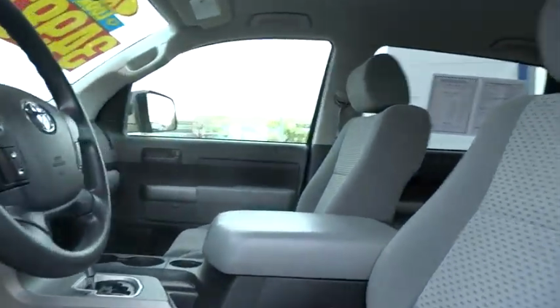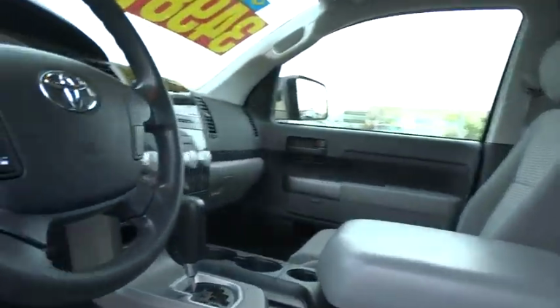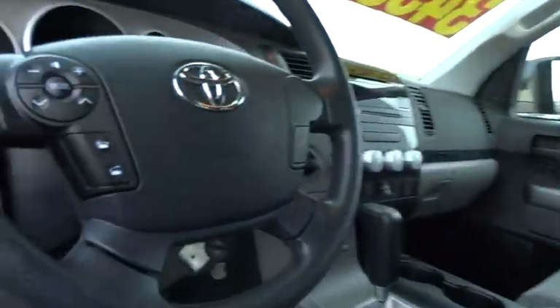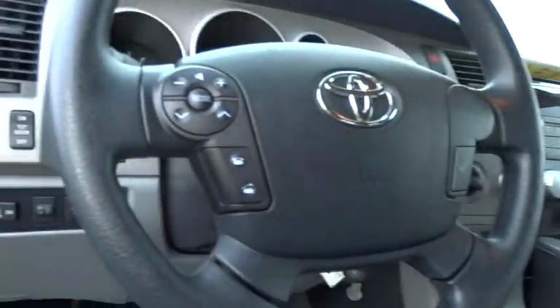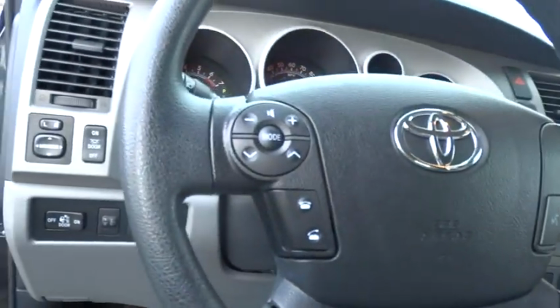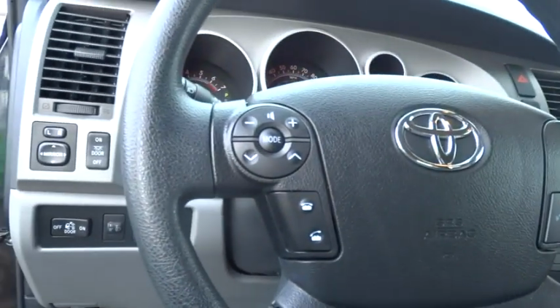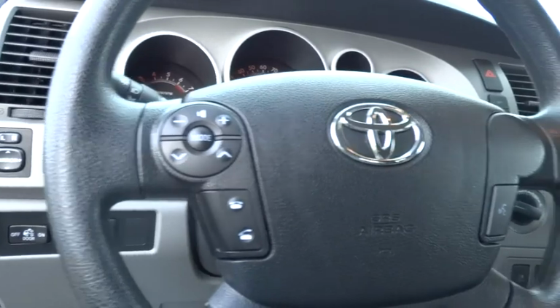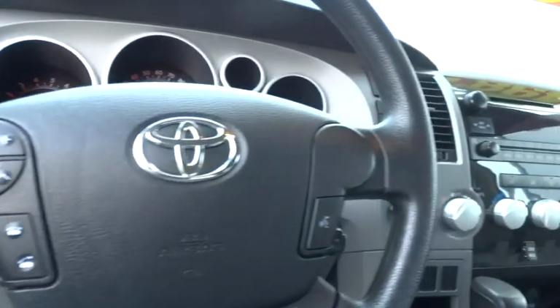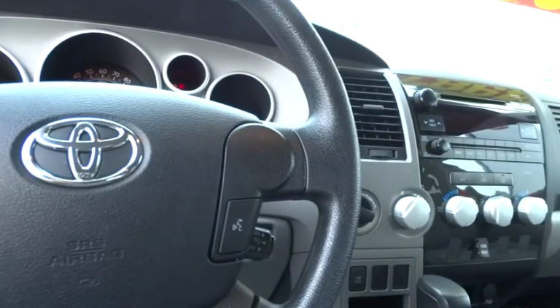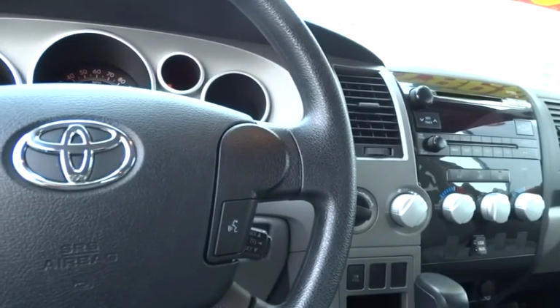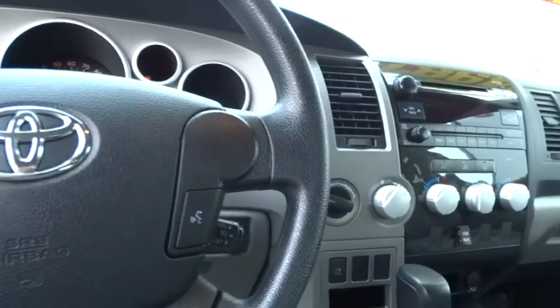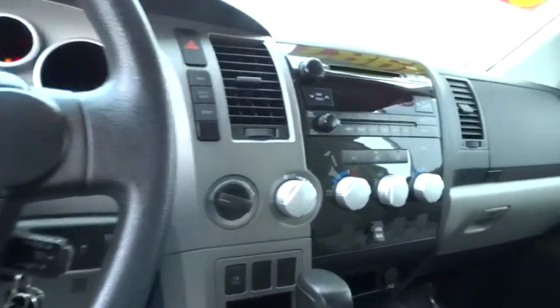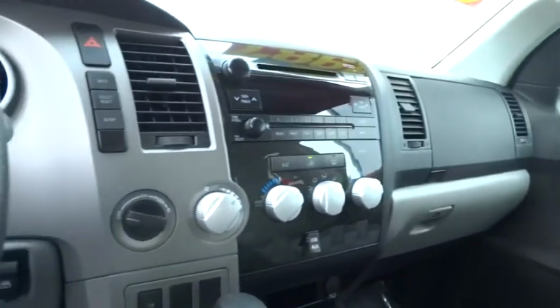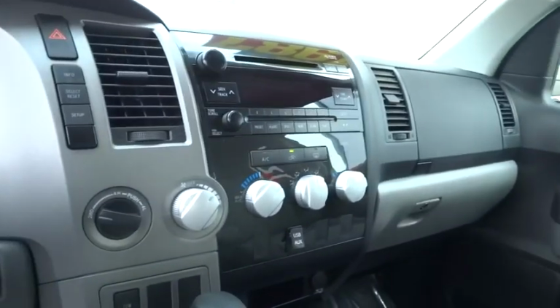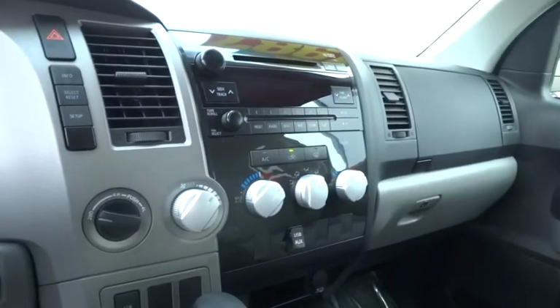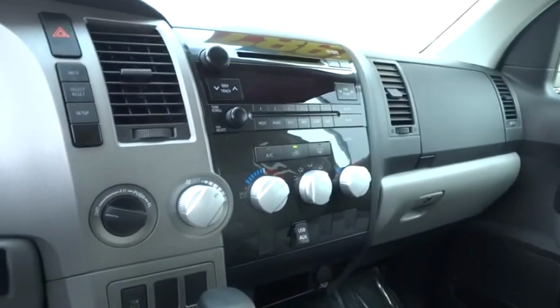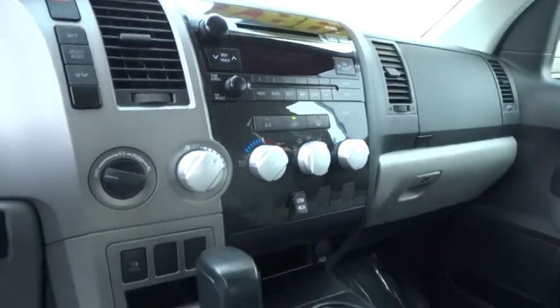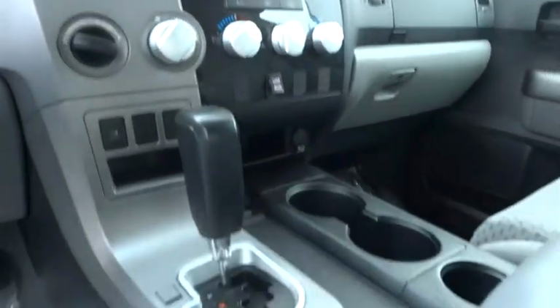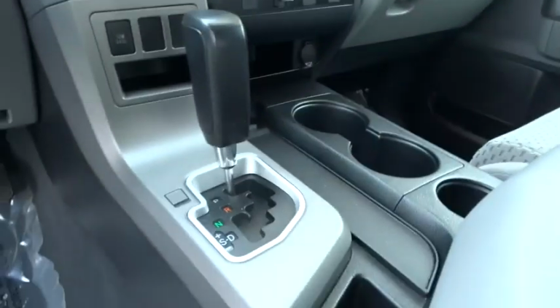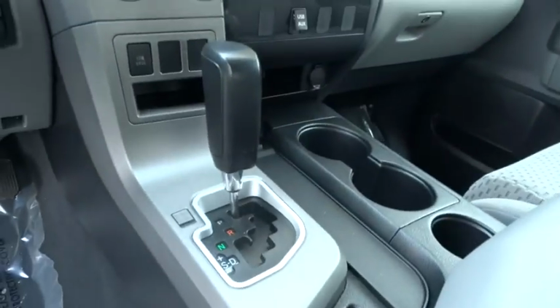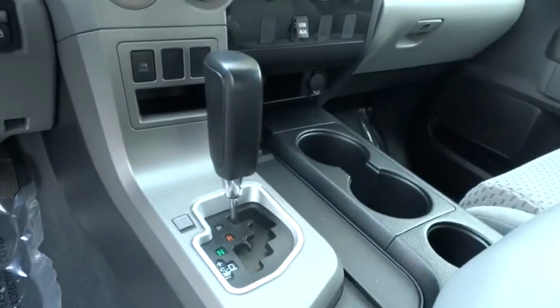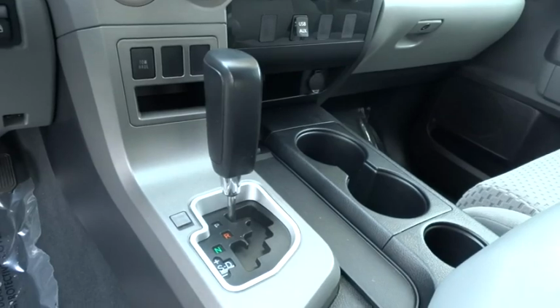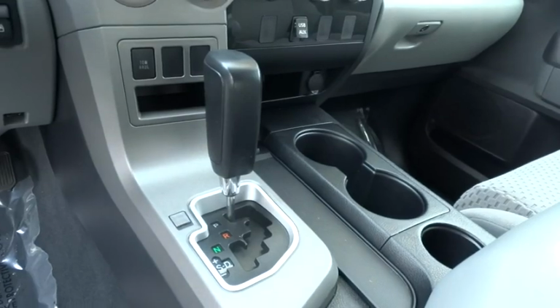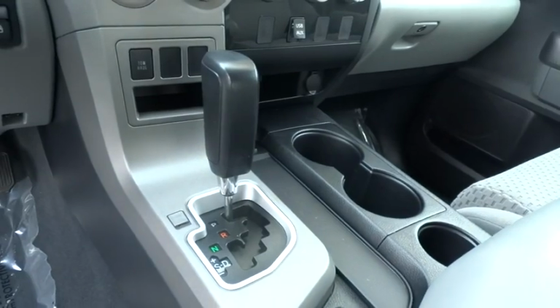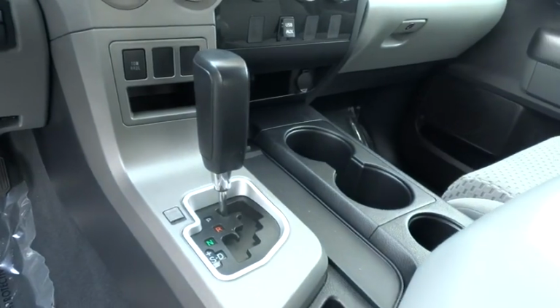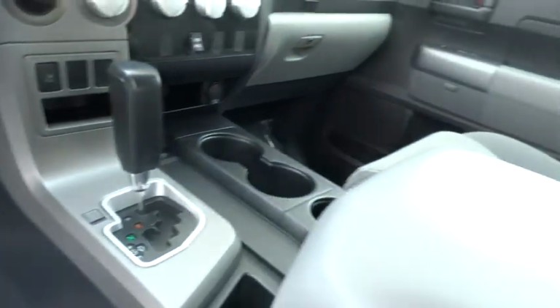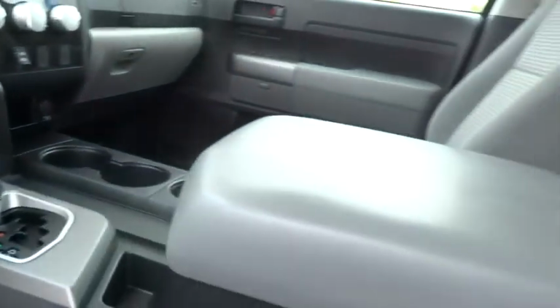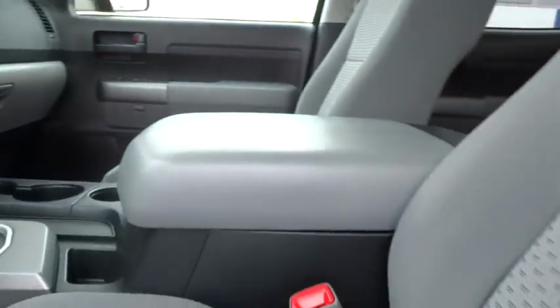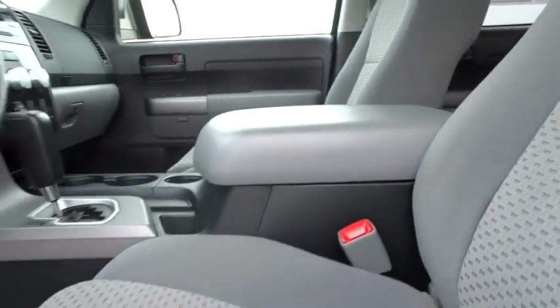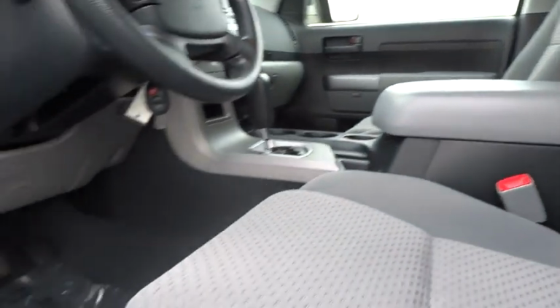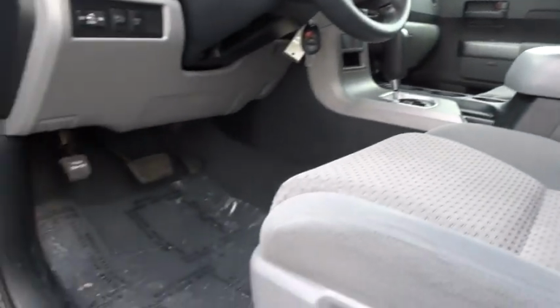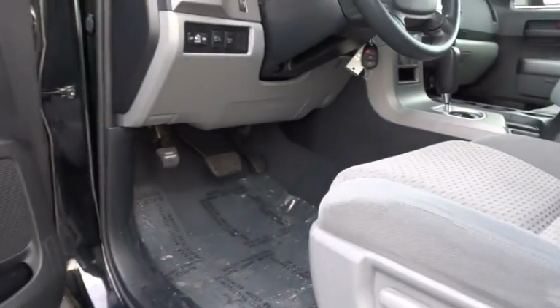Stability control, traction control, anti-lock braking system, adjustable steering wheel, driver airbag, power steering, four-wheel drive, cruise control, four-wheel disc brakes.